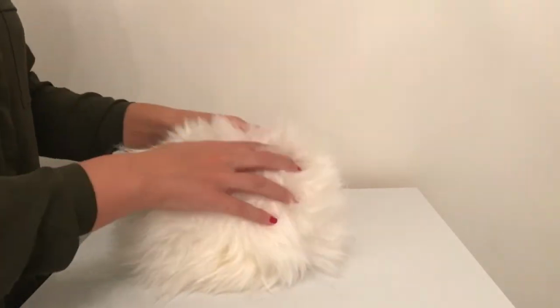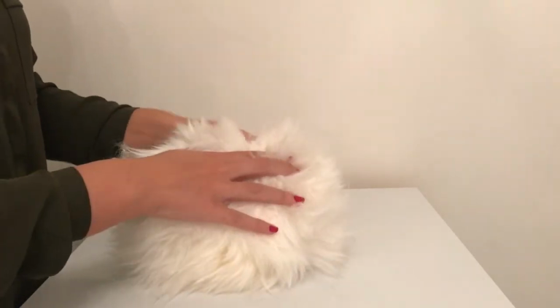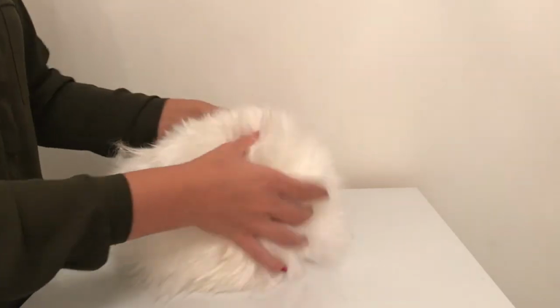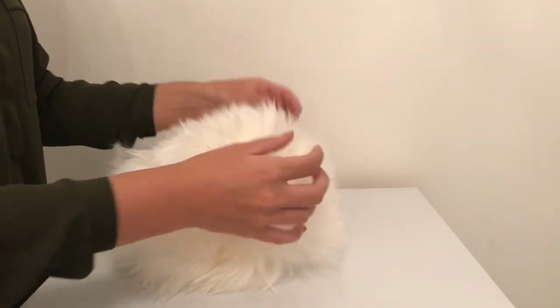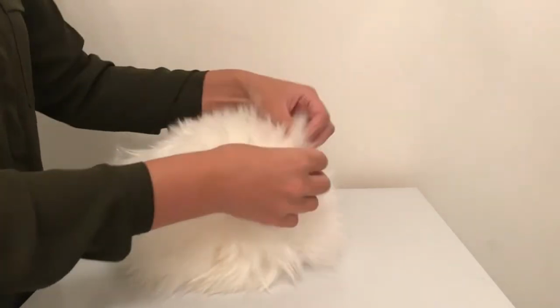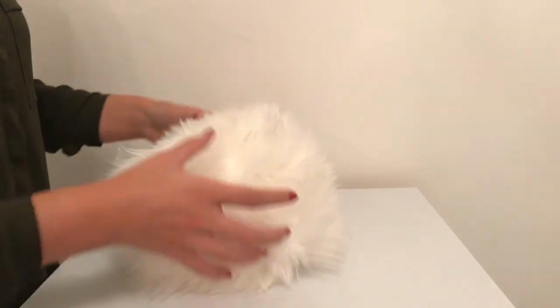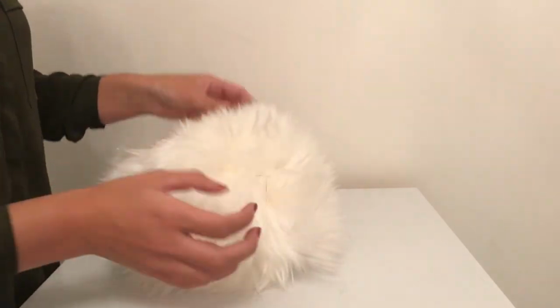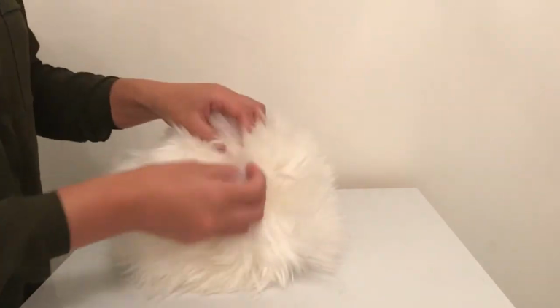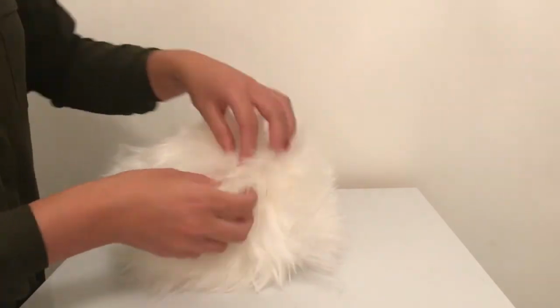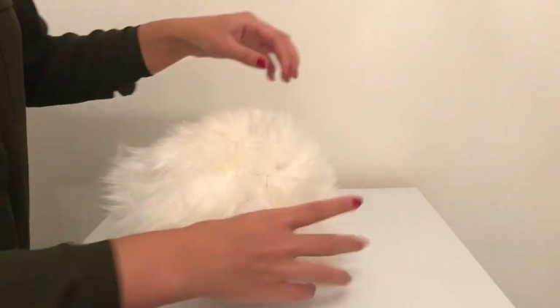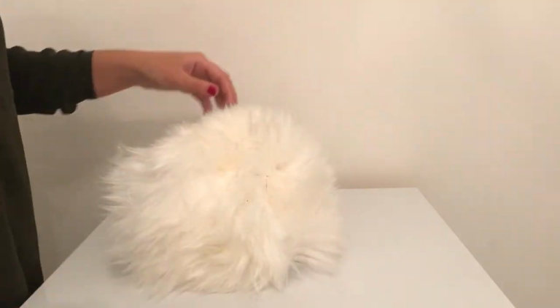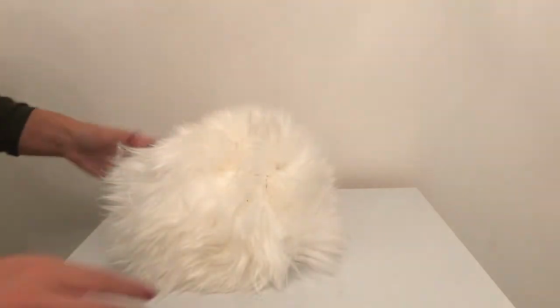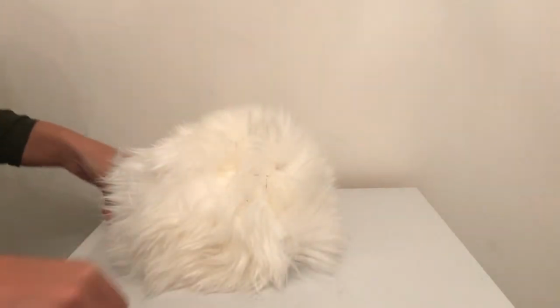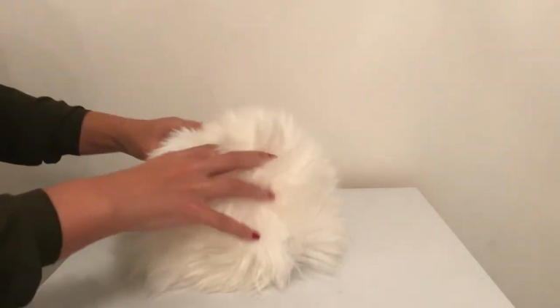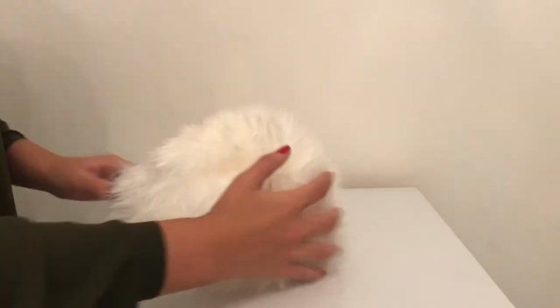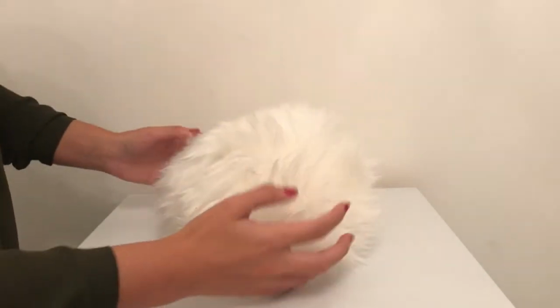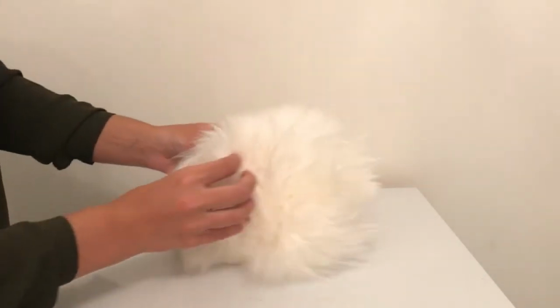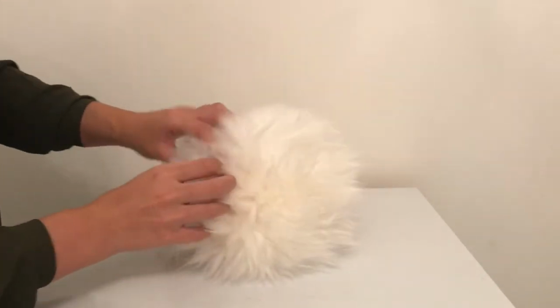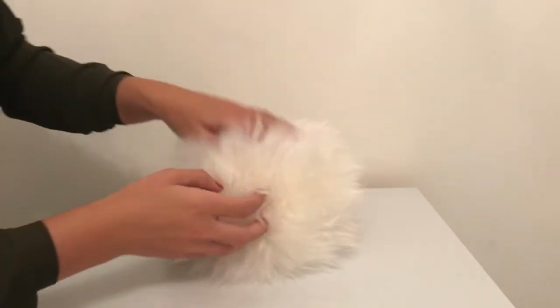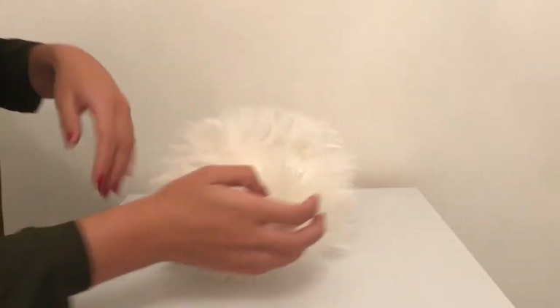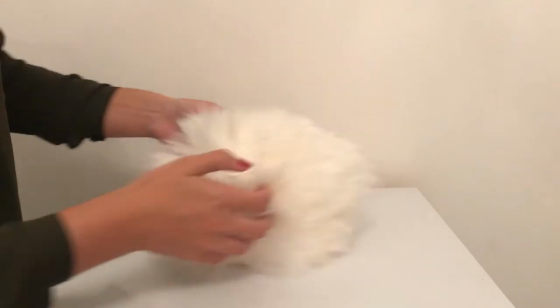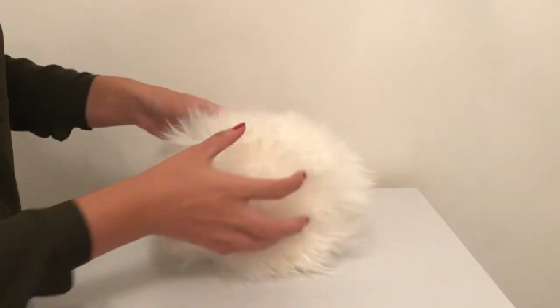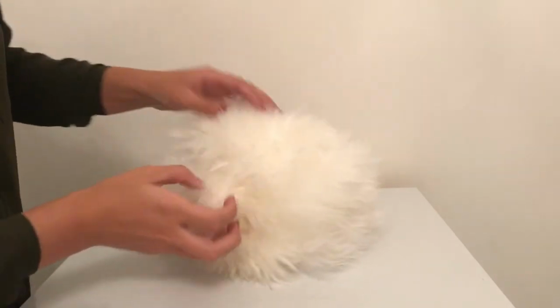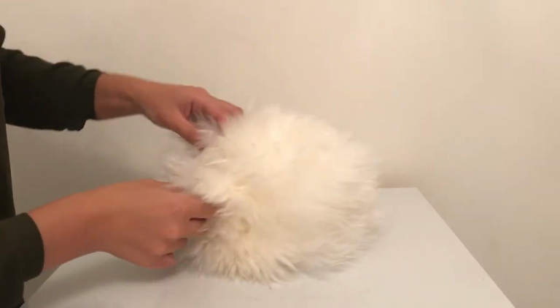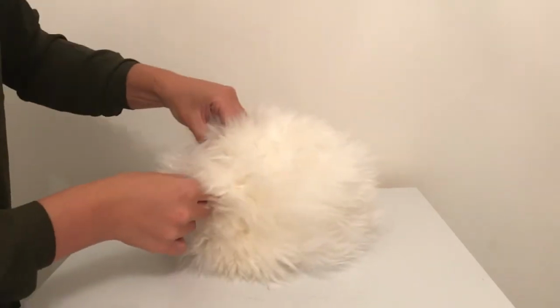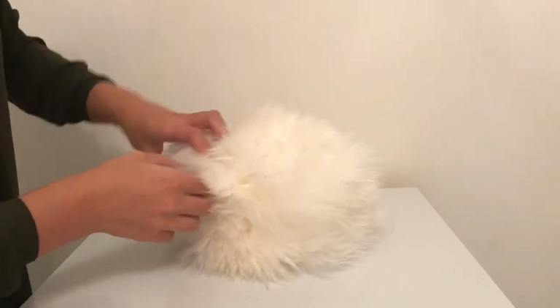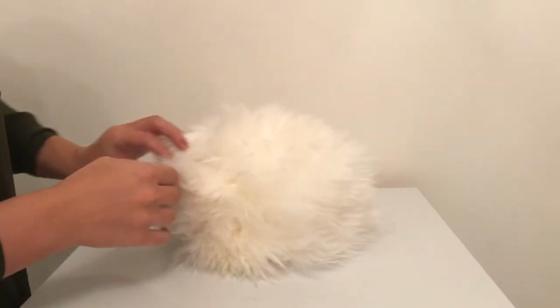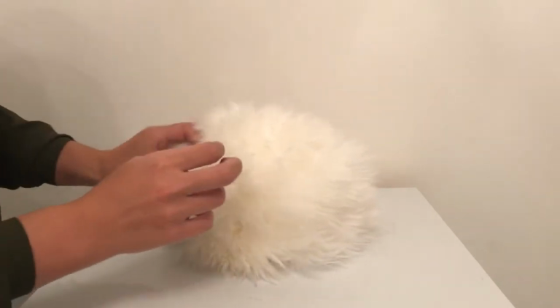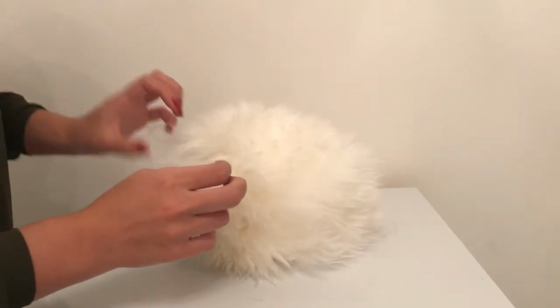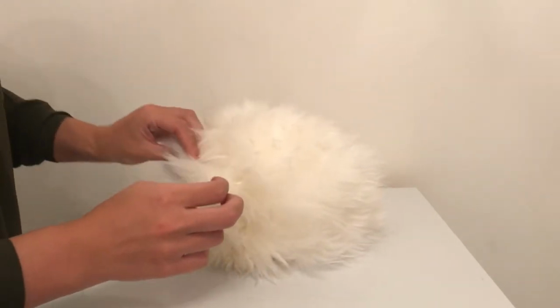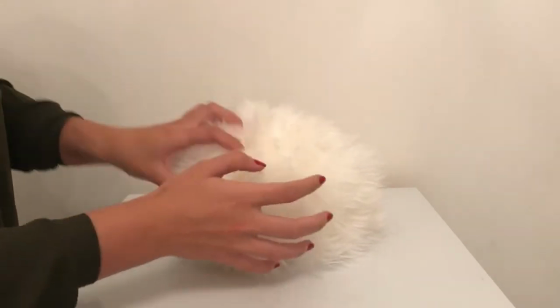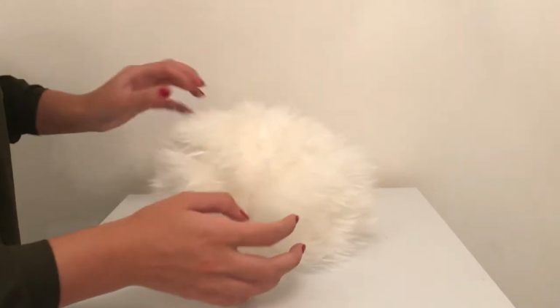Once you've sealed all the squares to your polystyrene cube, you may want to go back and seal any edges you may have missed. And that's it! Your fabulous faux fur decorative cube is complete.